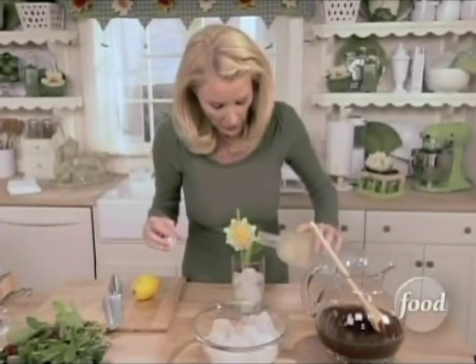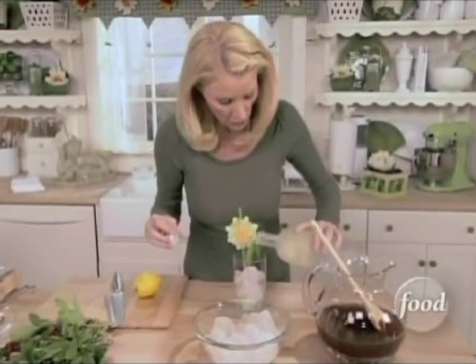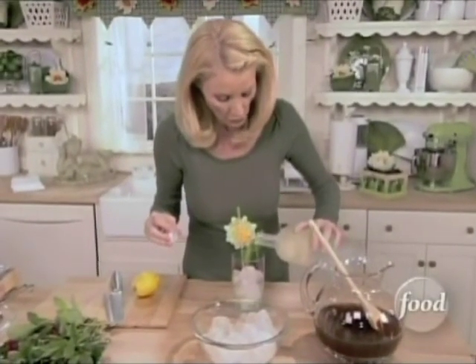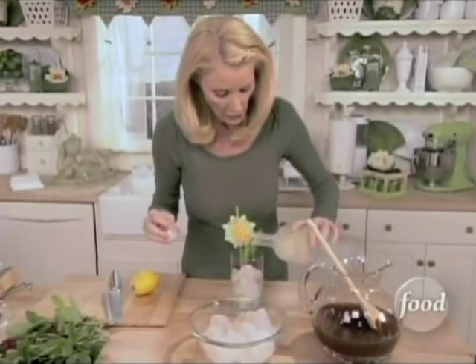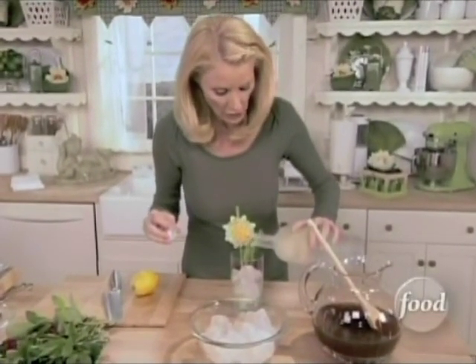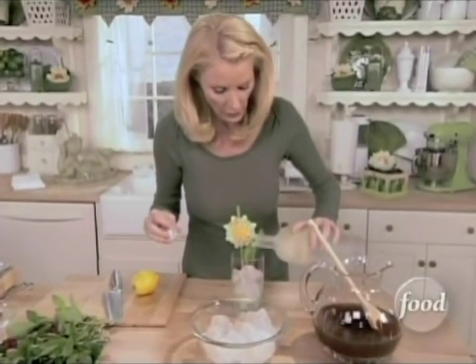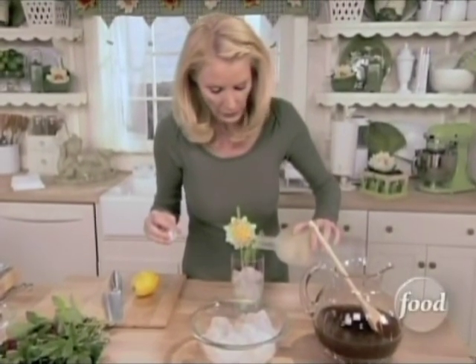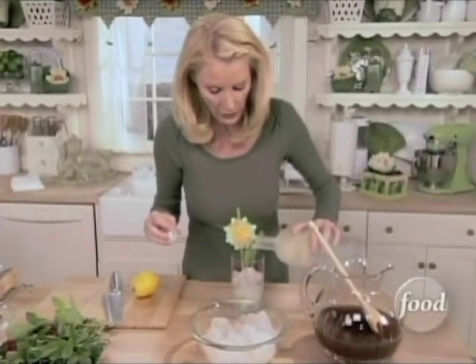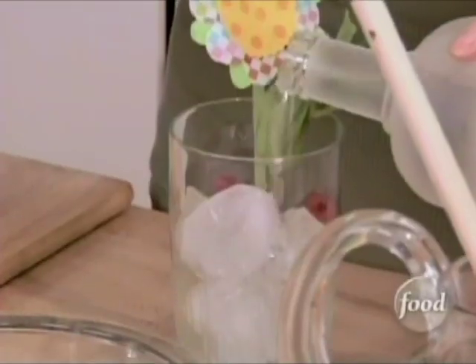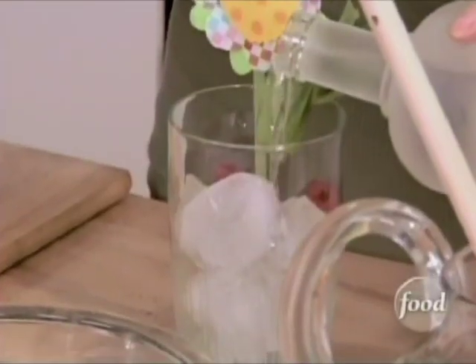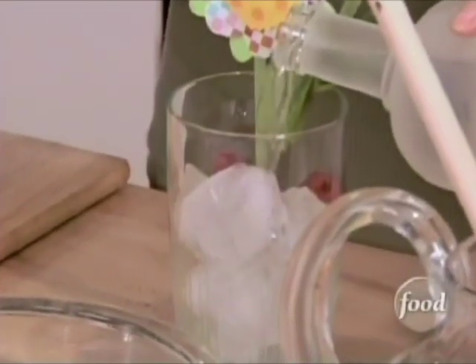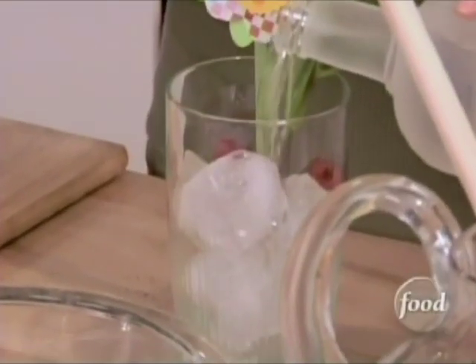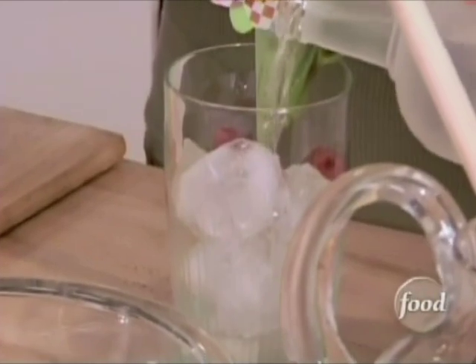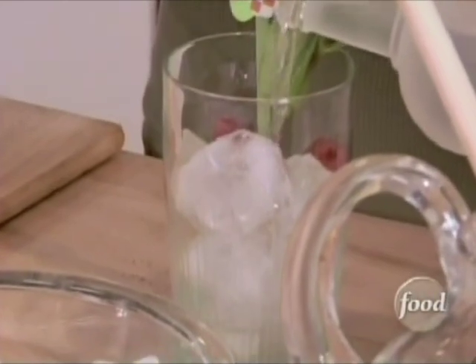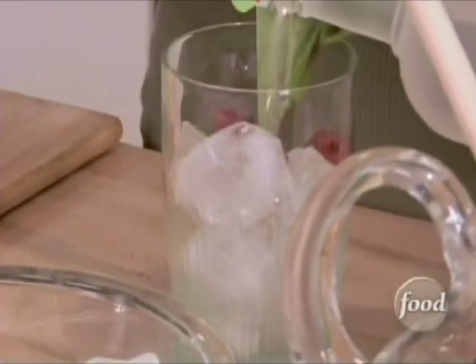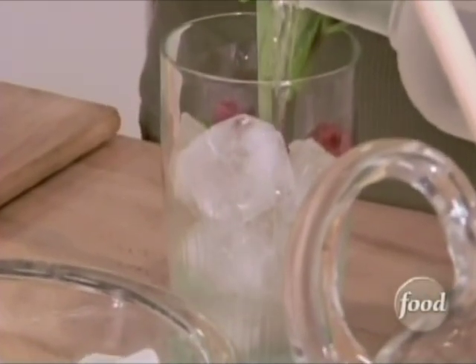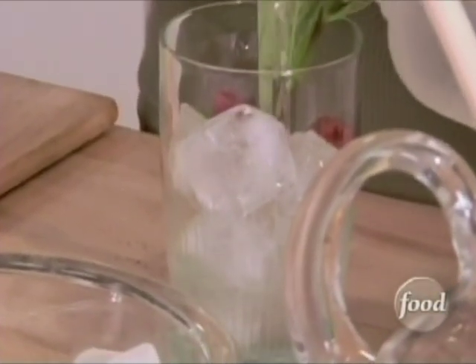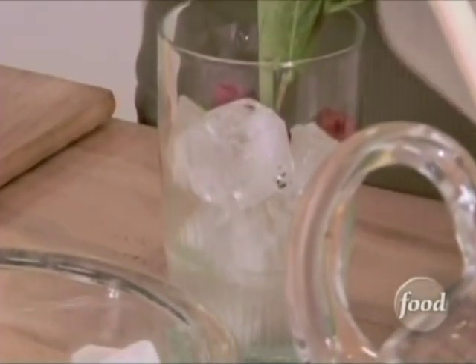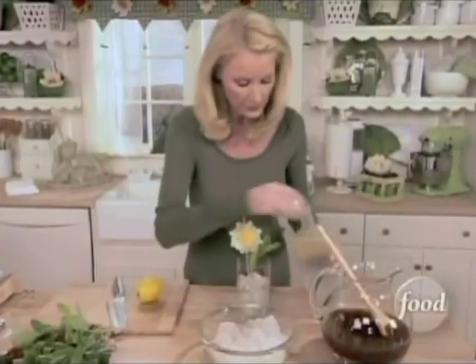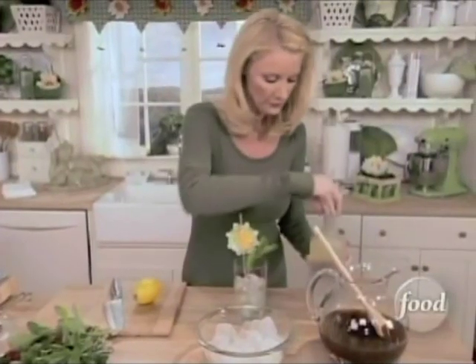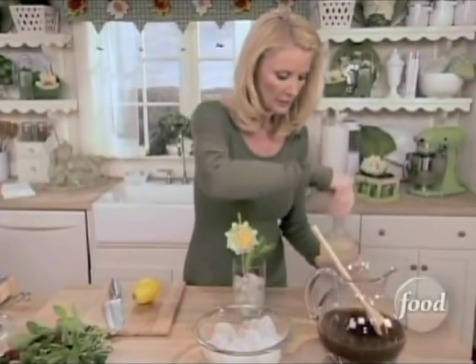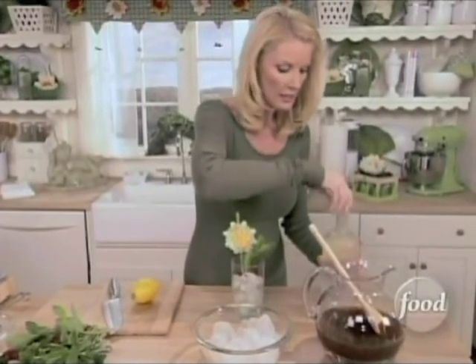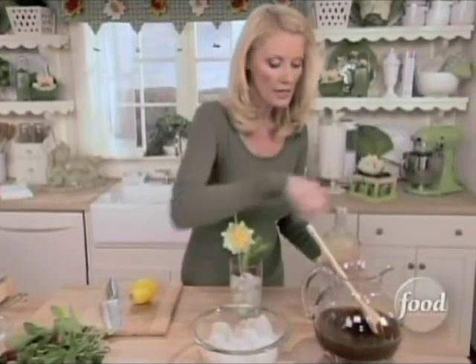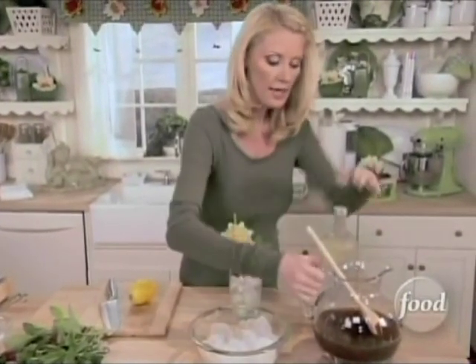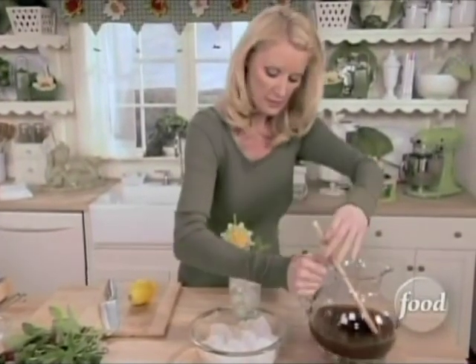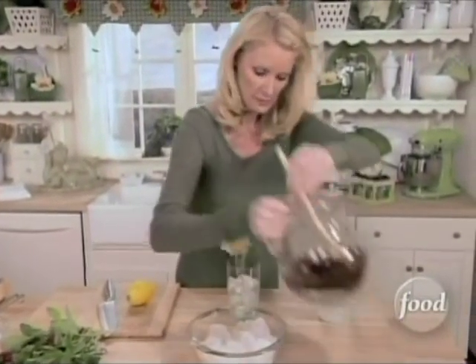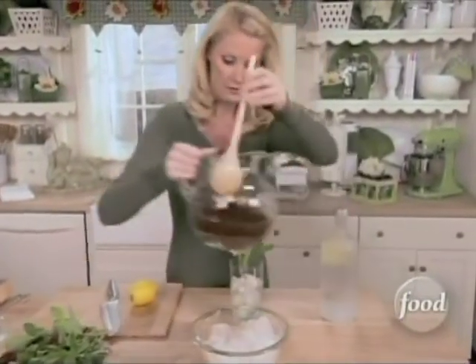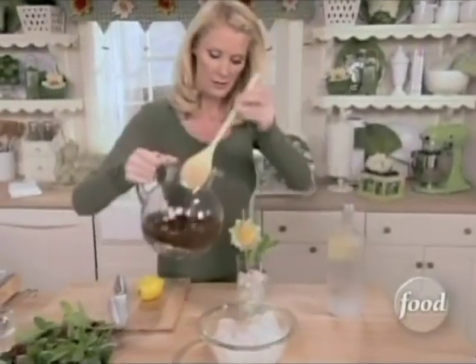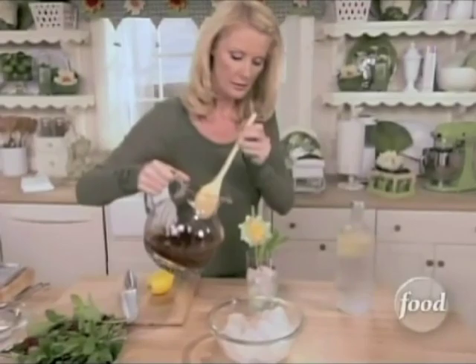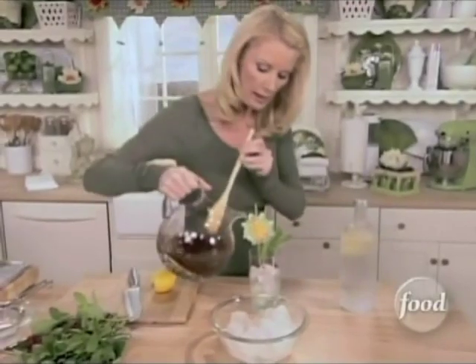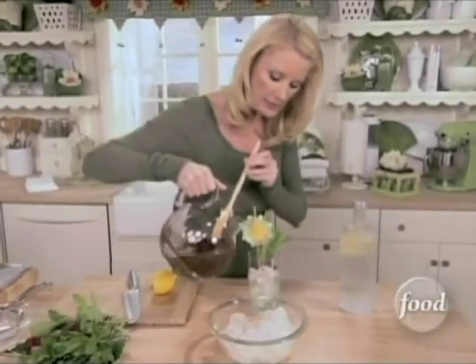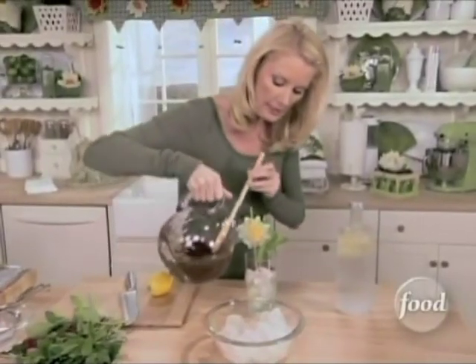I'm going to put just a little bit of lemon vodka, and then some iced tea.